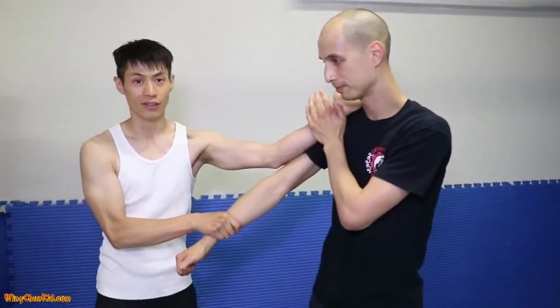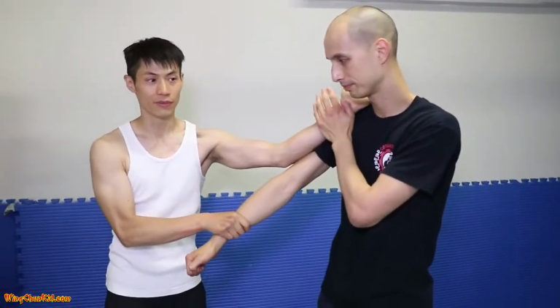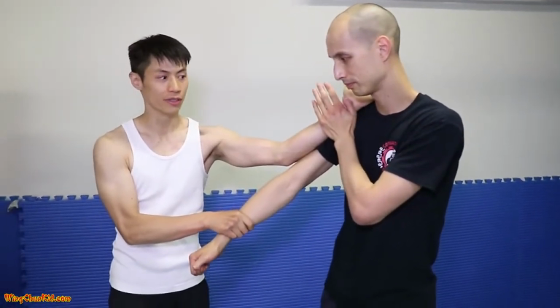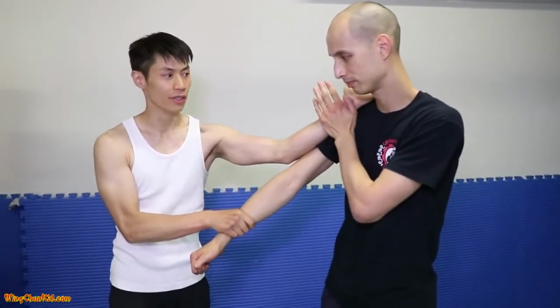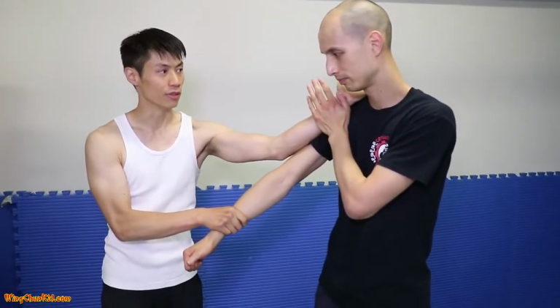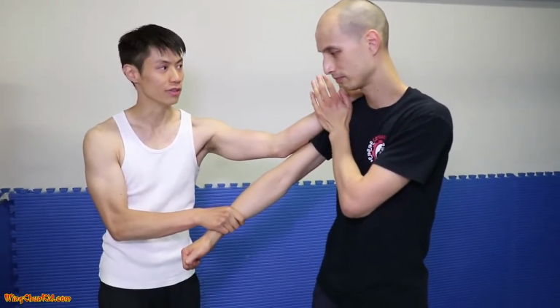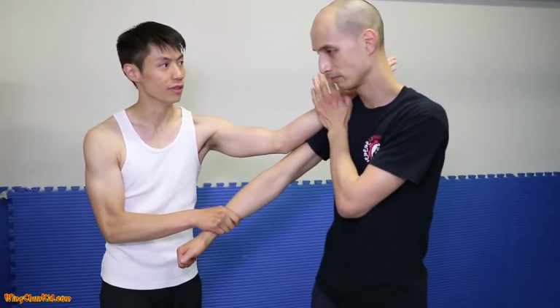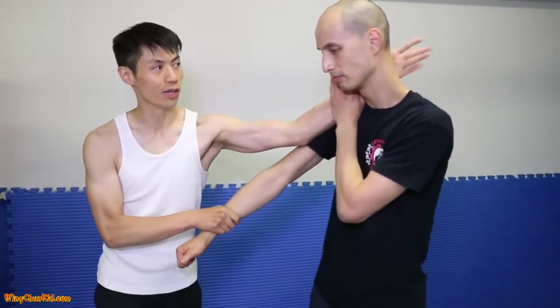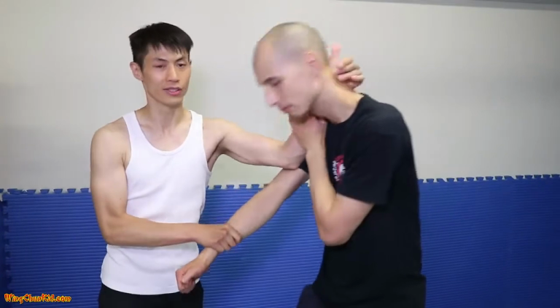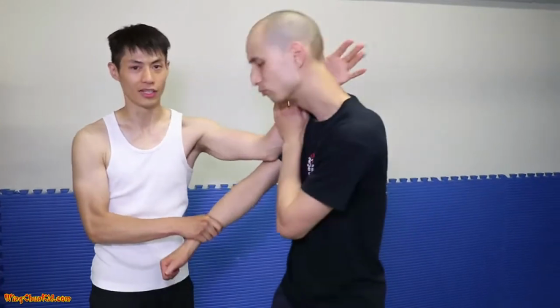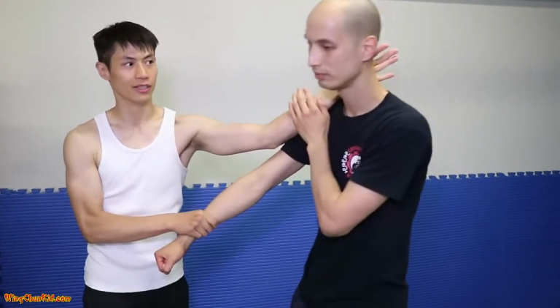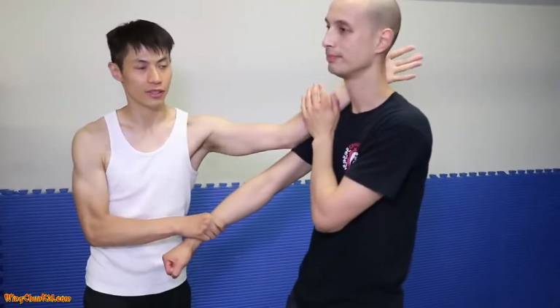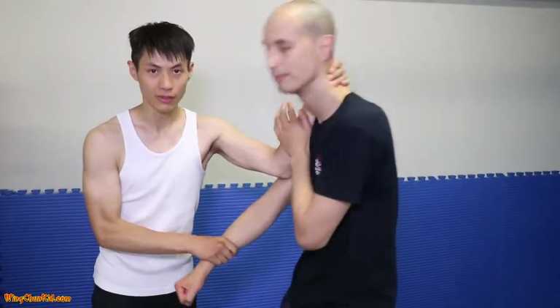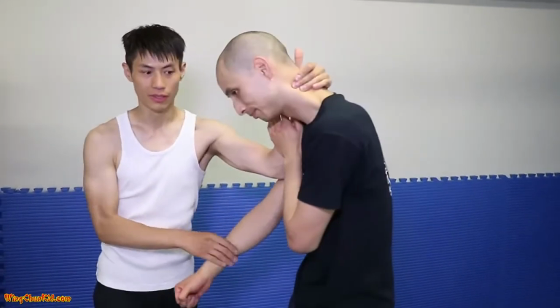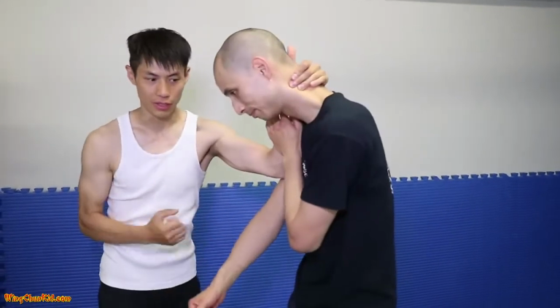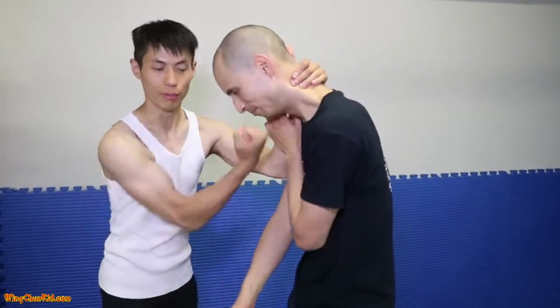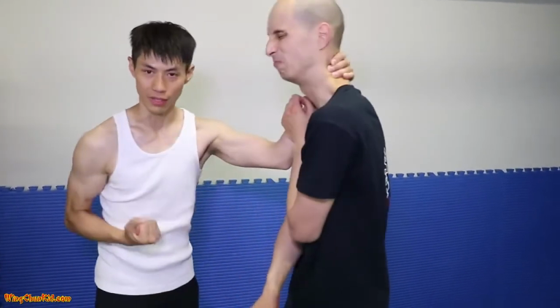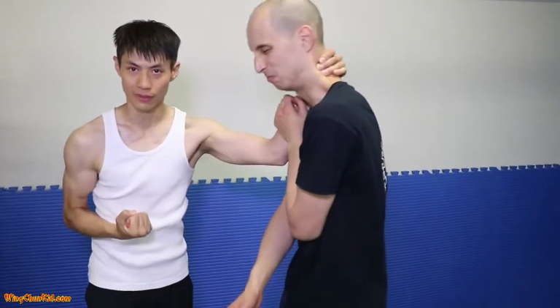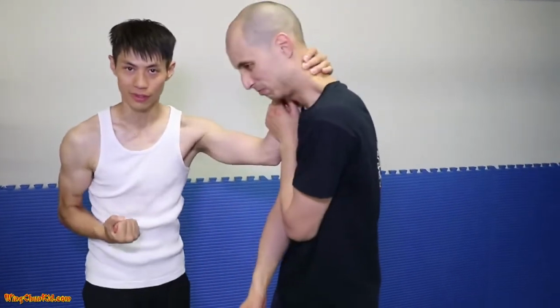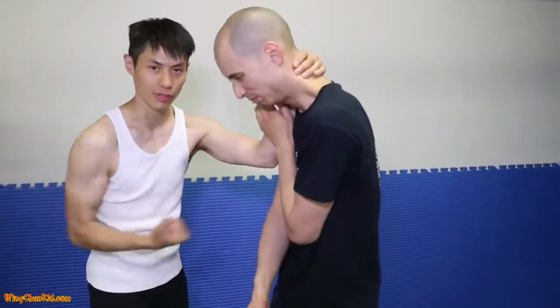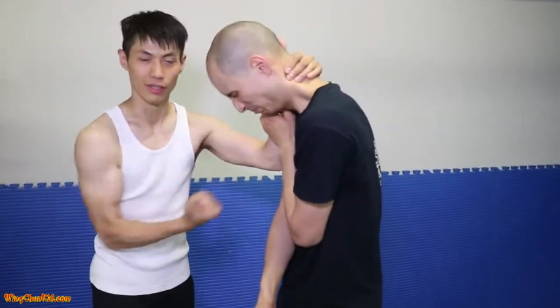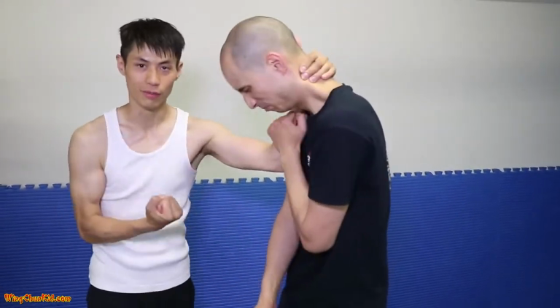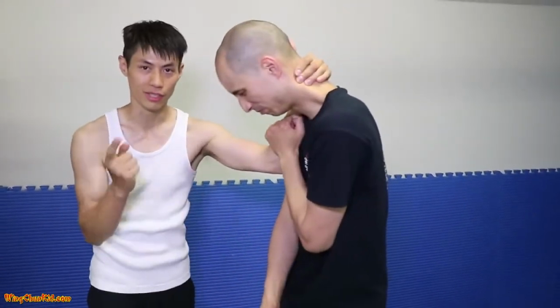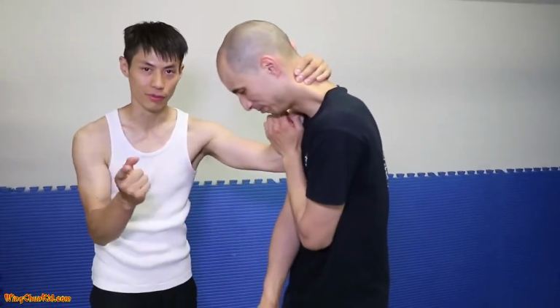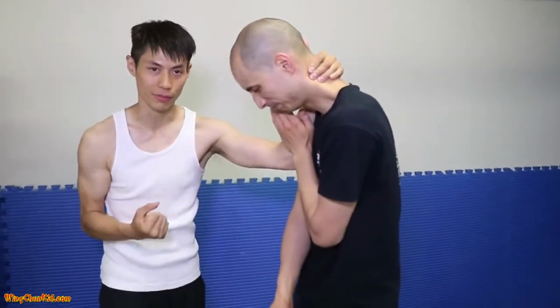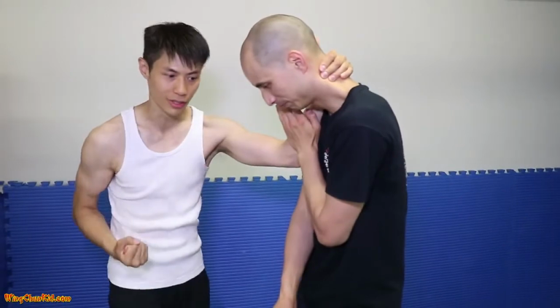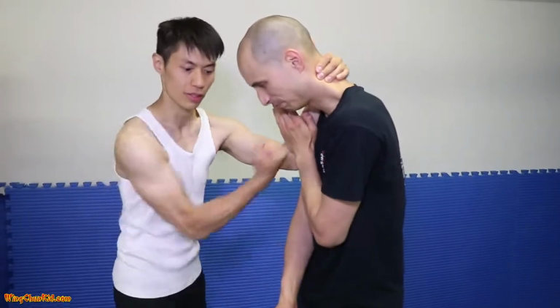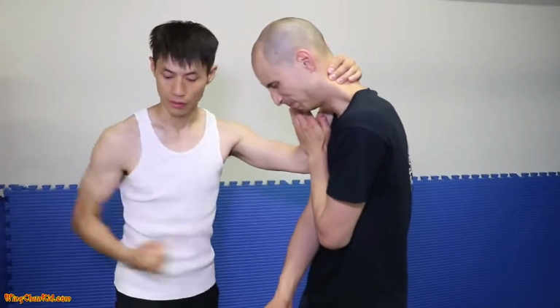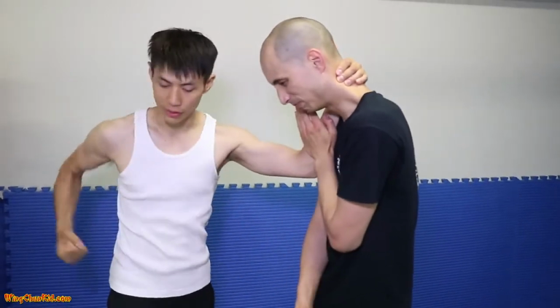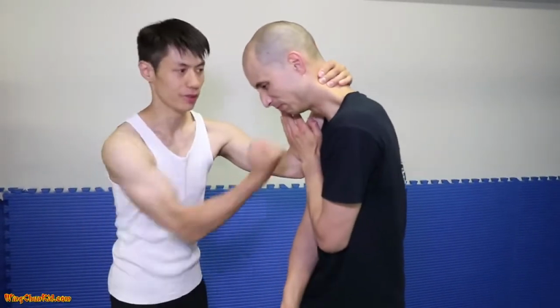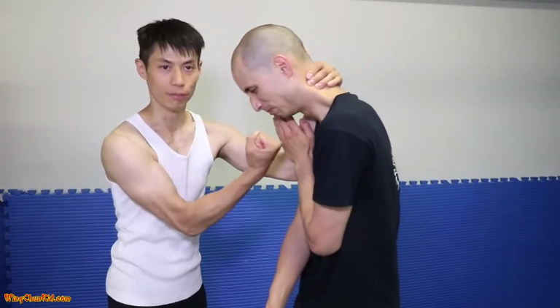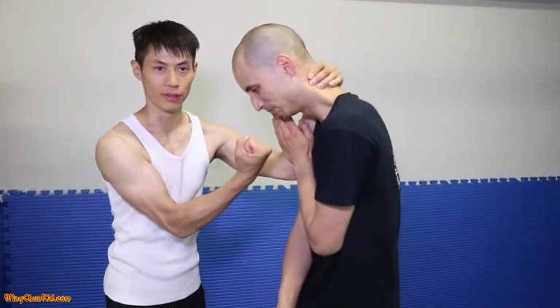From here, I'm going to grab his neck, and then do an uppercut — this uppercut from the second form, Chong Kyu, right? From the hip, uppercut.